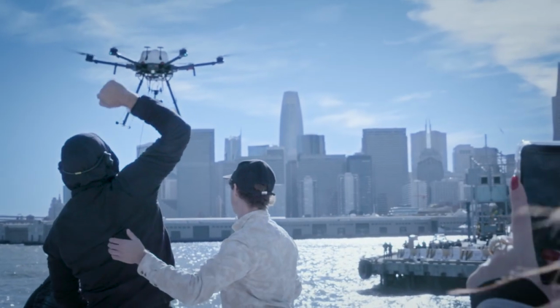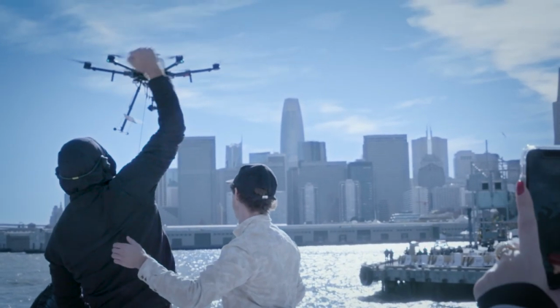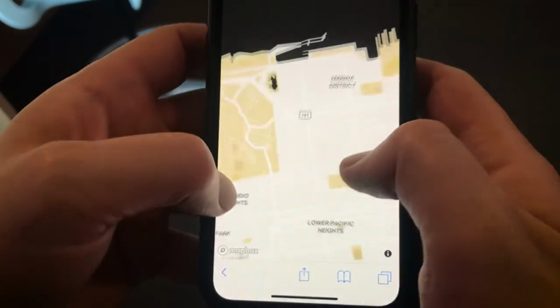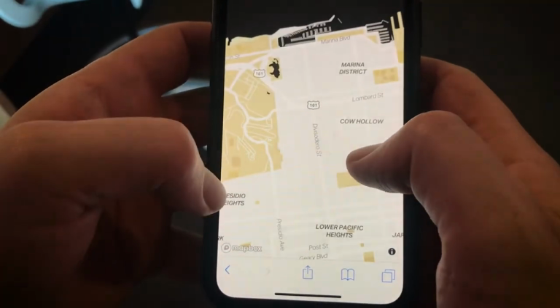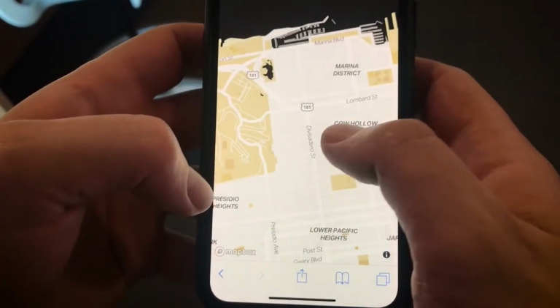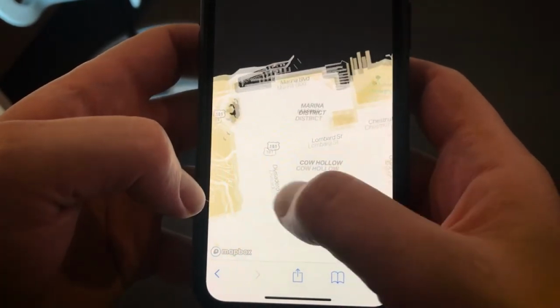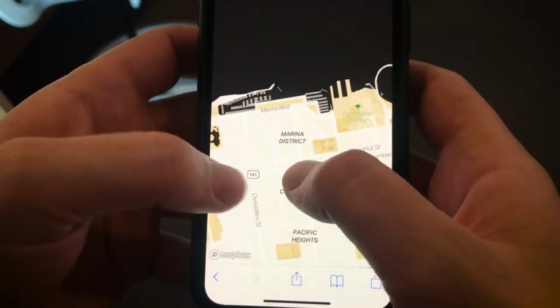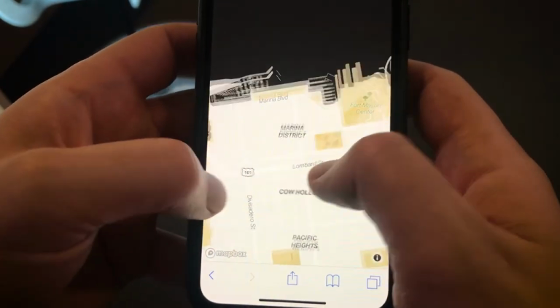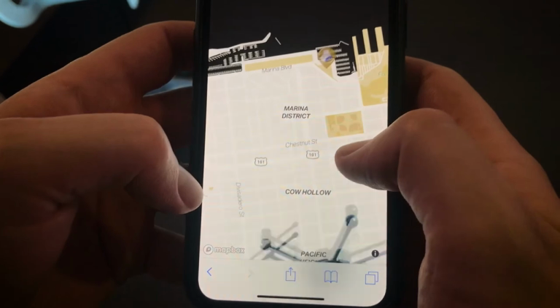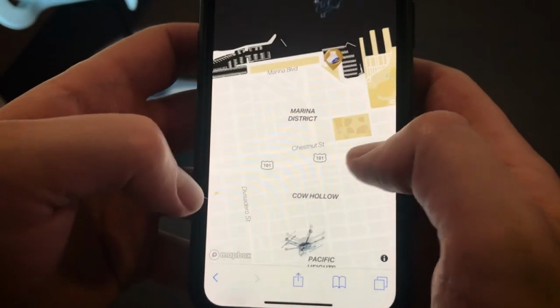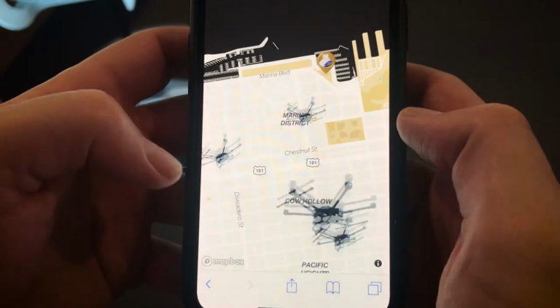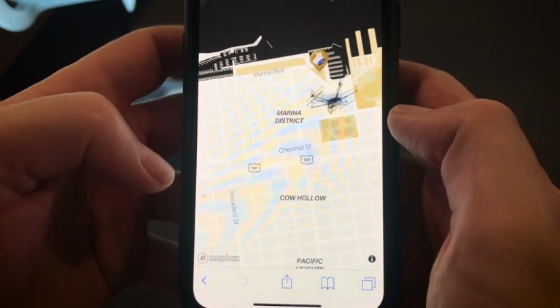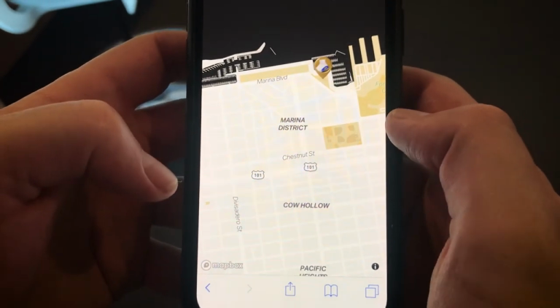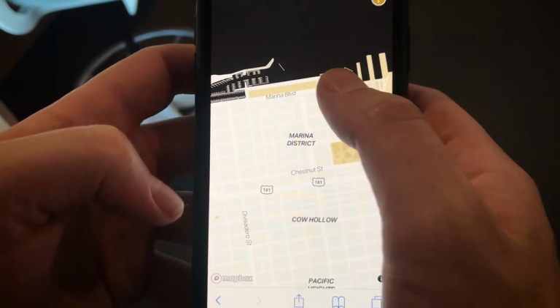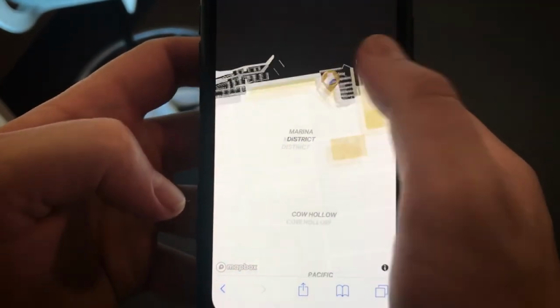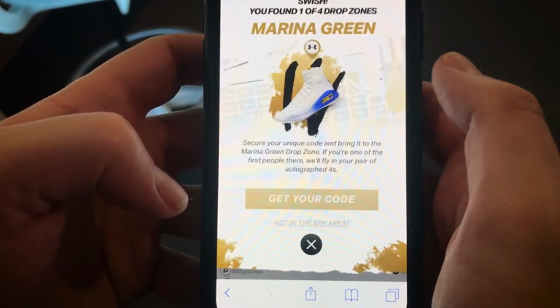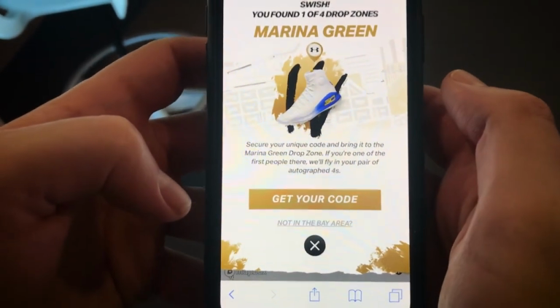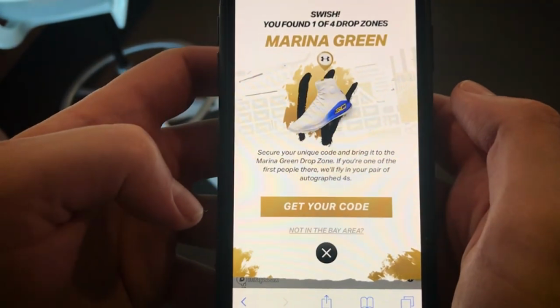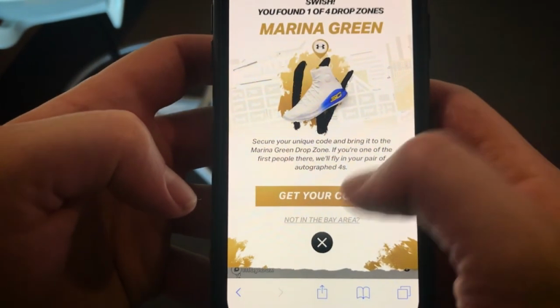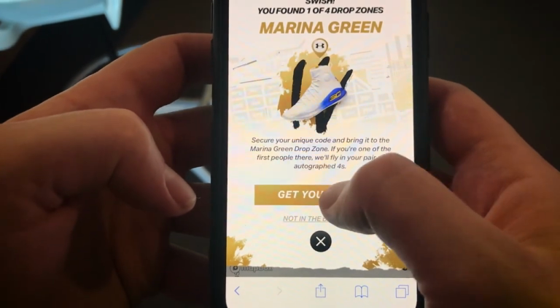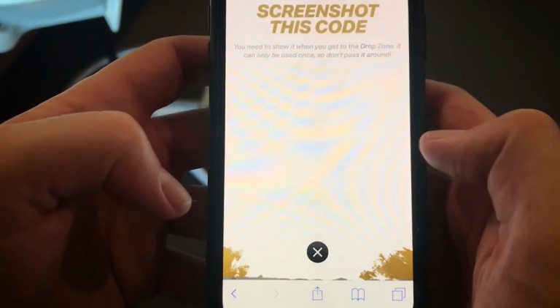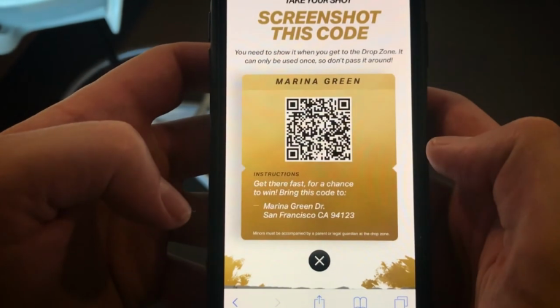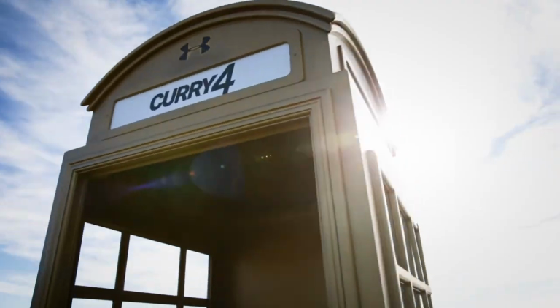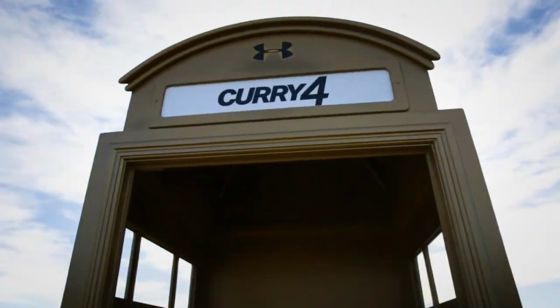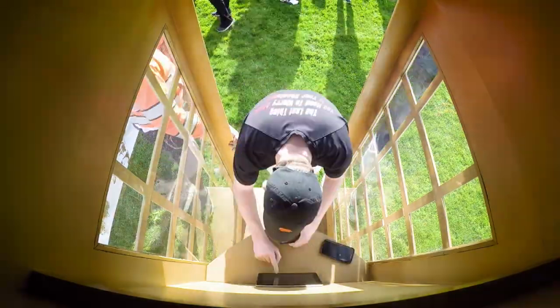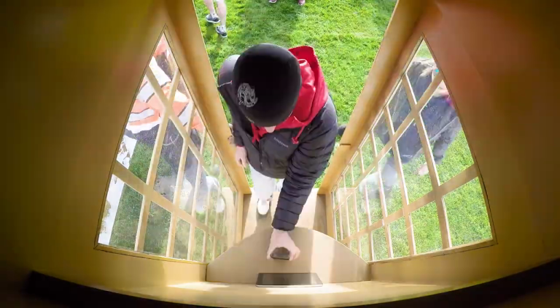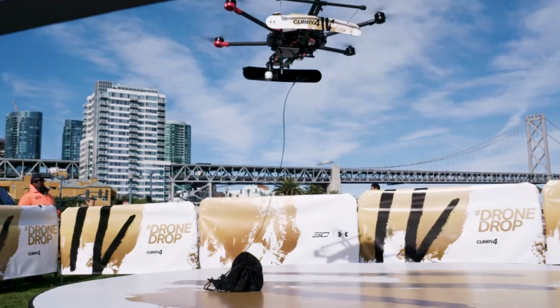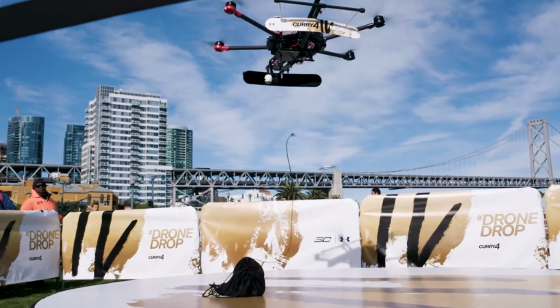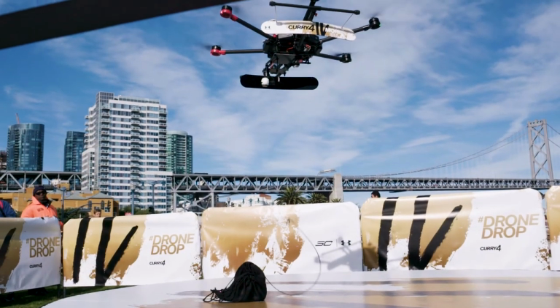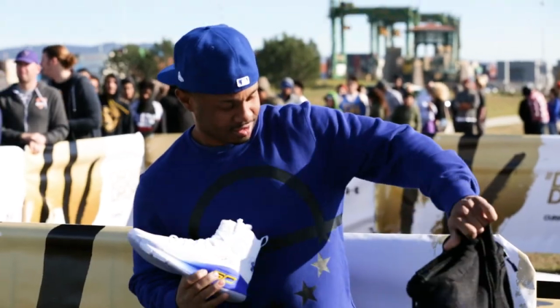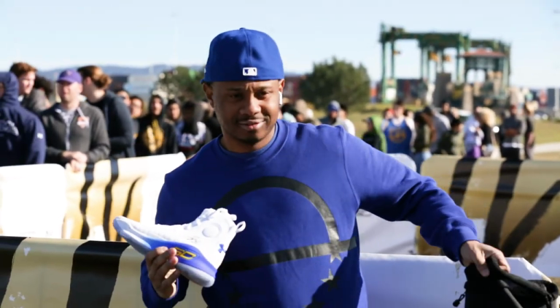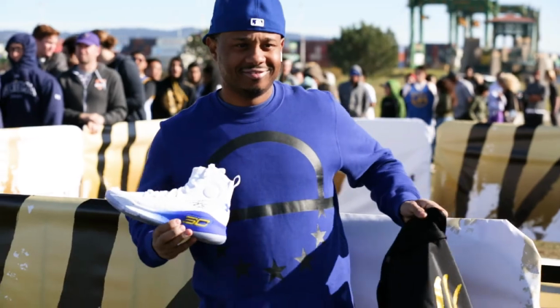We launched more than just drones, though. Developing a custom drone tracking map that sent fans from Oakland to San Francisco and beyond on a race to find the hidden drop zones, secure their ticket, and get there in time to hail a pair of autographed shoes. First come, first score.